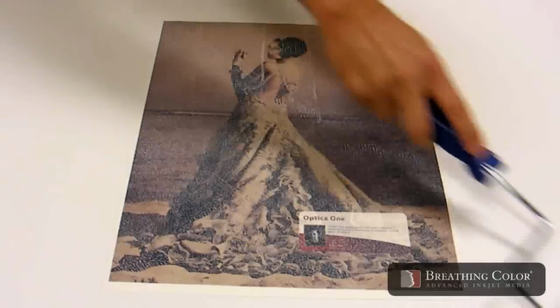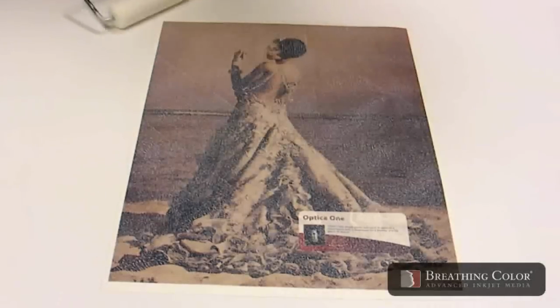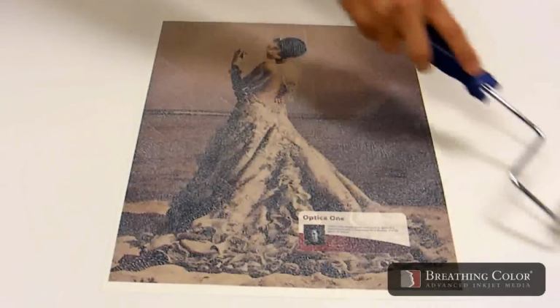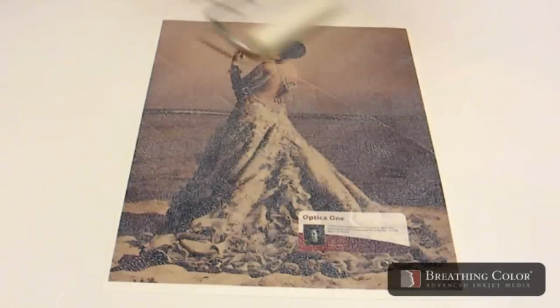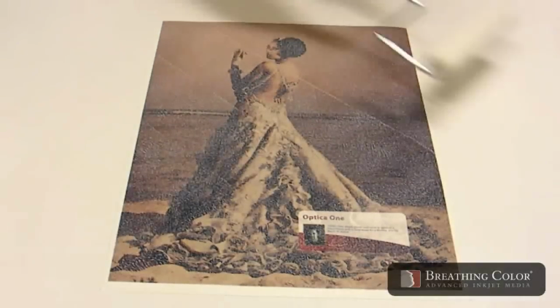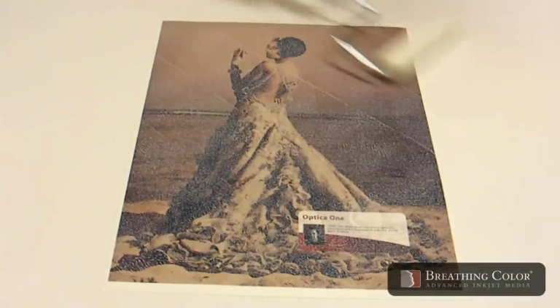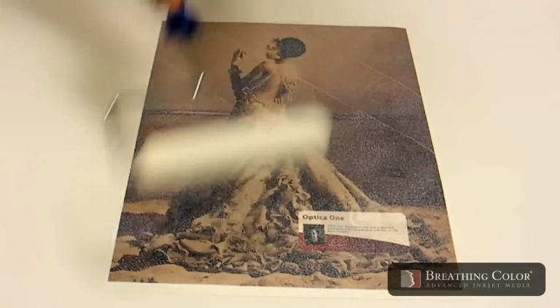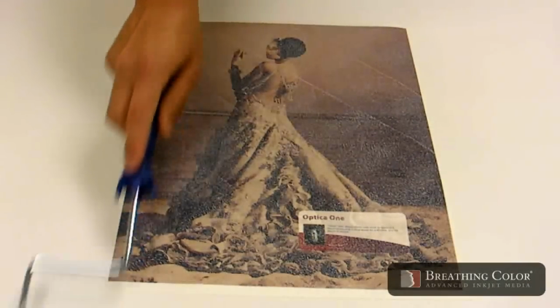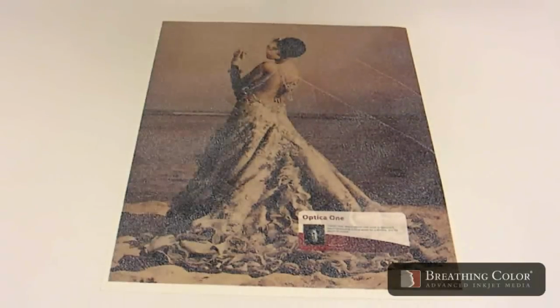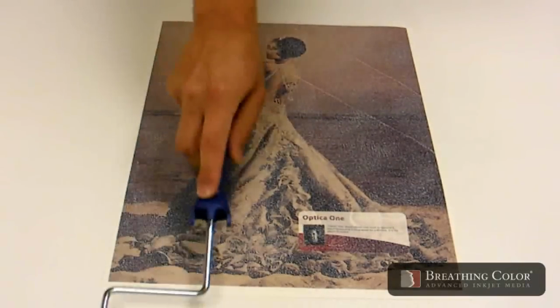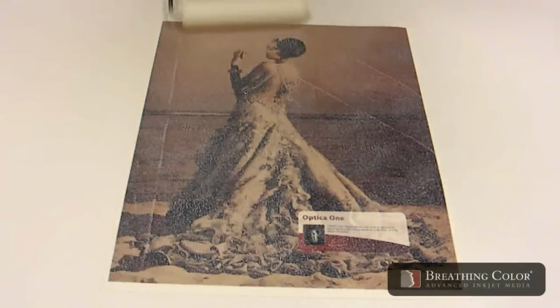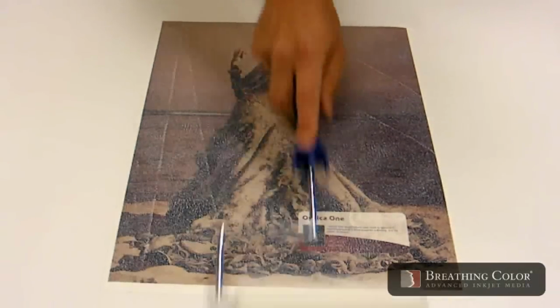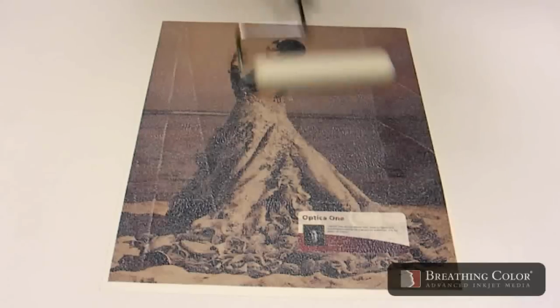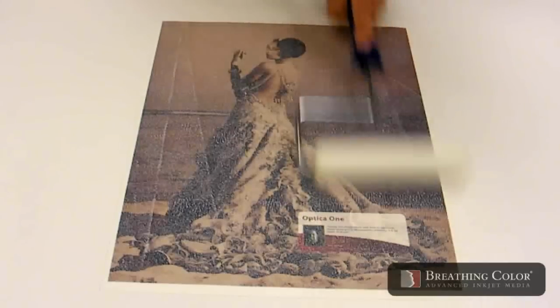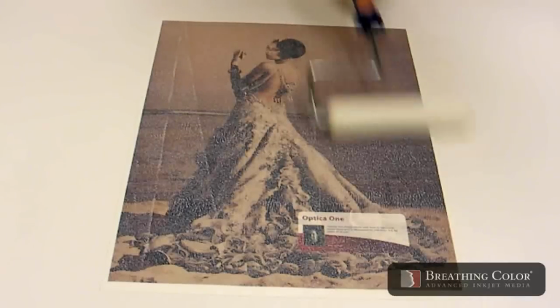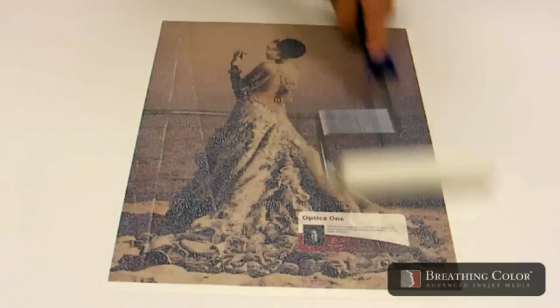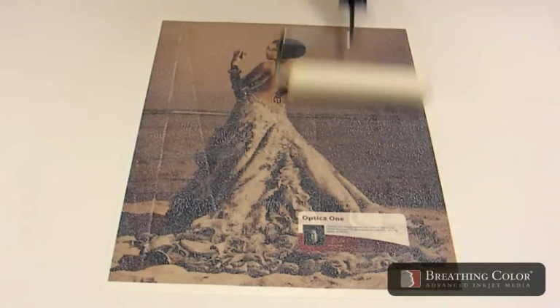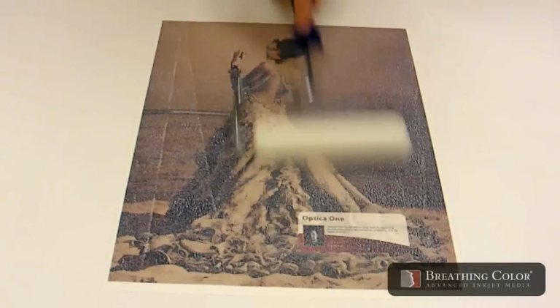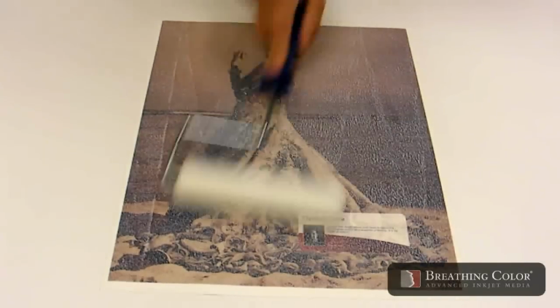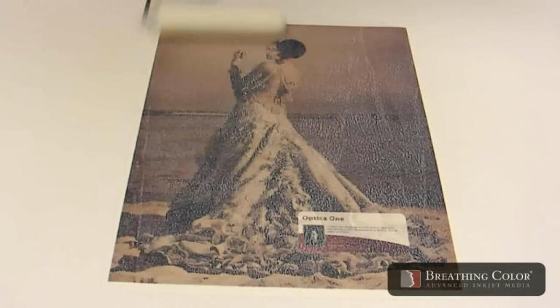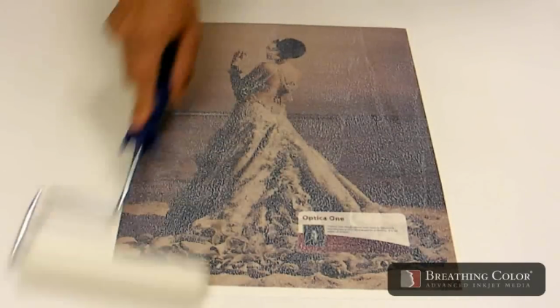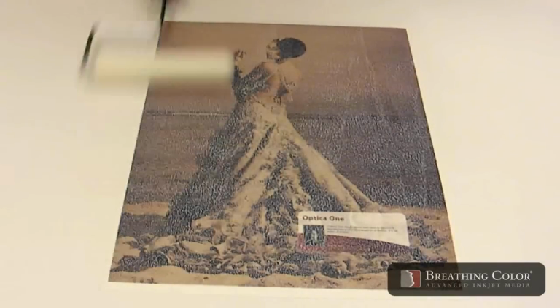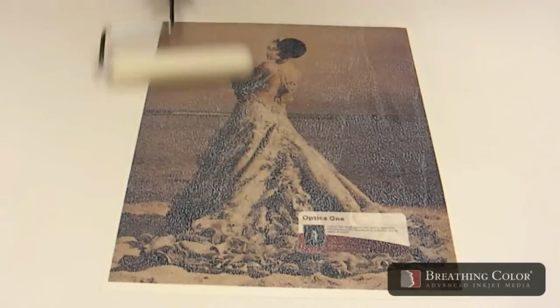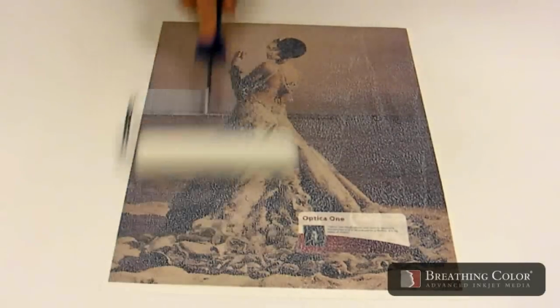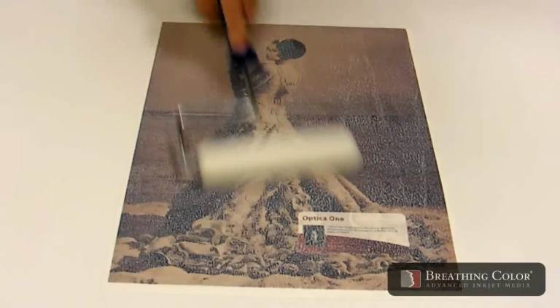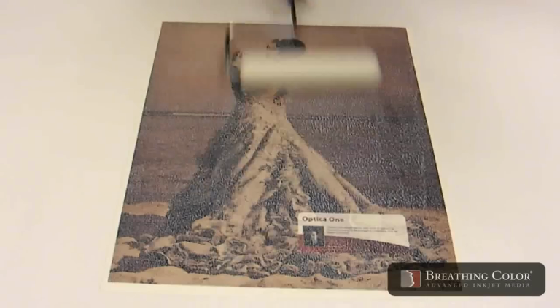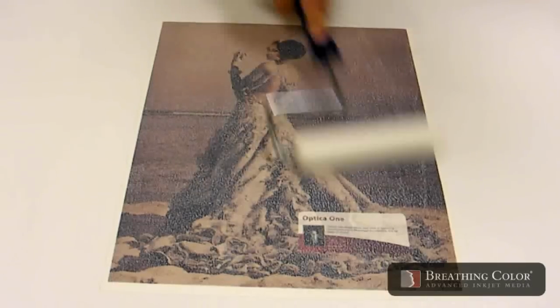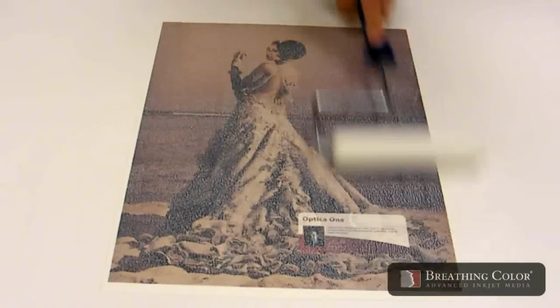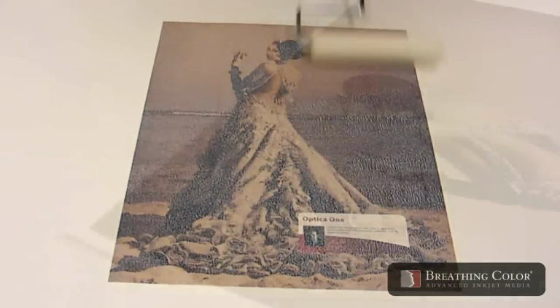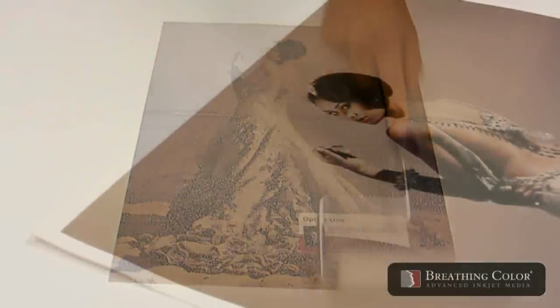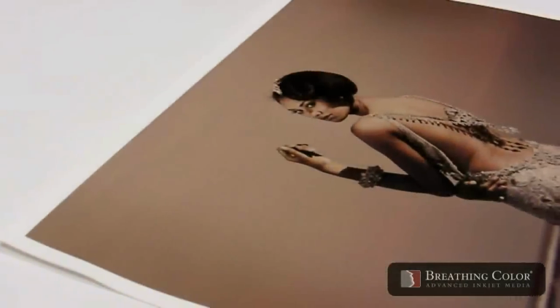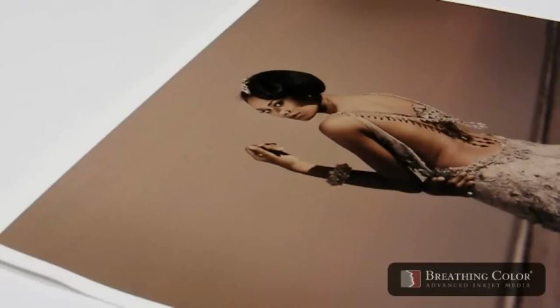At this point the print will appear milky but will dry clear in about 15 to 20 minutes. During this time keep your print flat and allow it to dry completely before moving it.